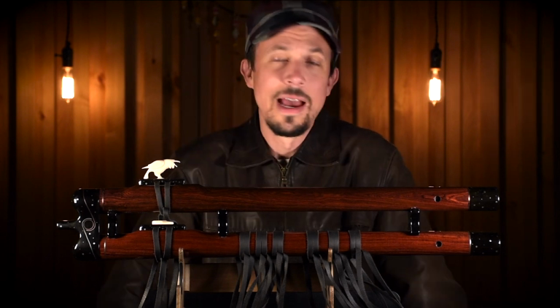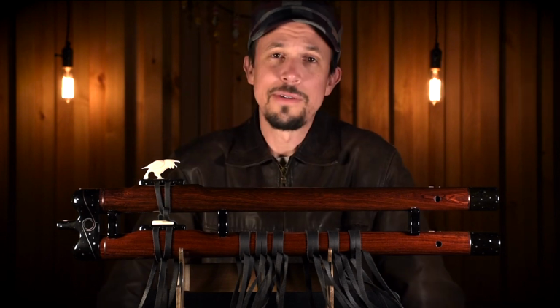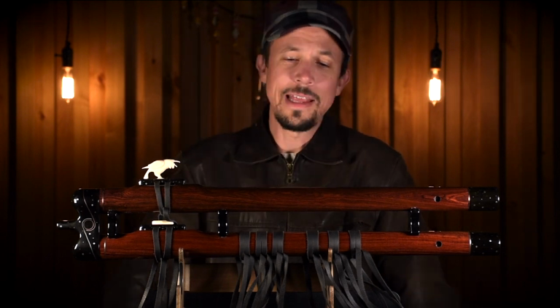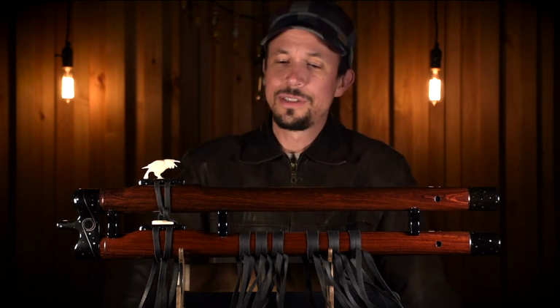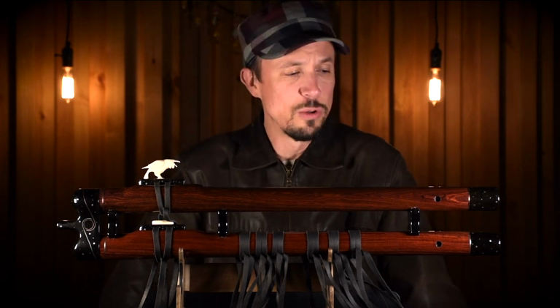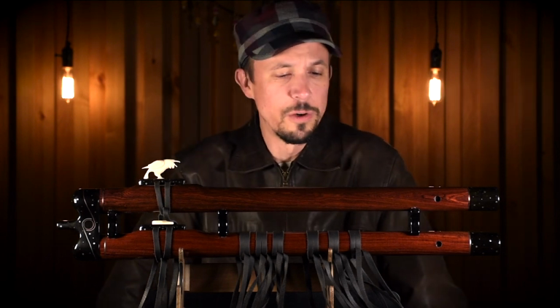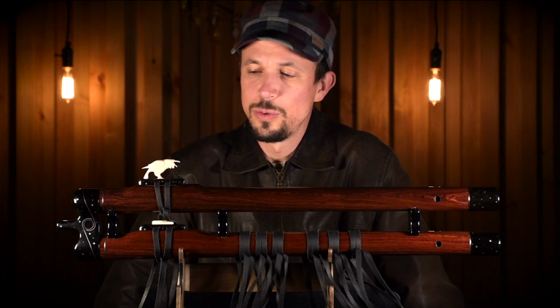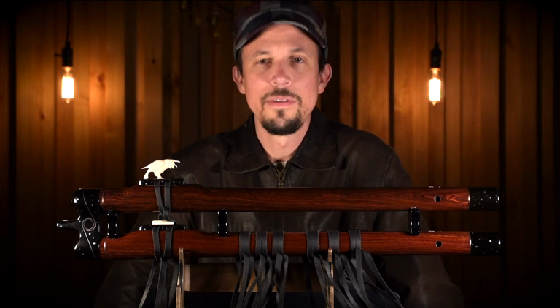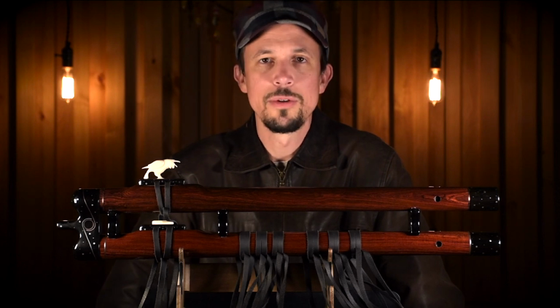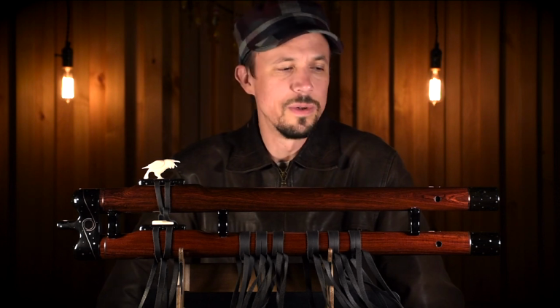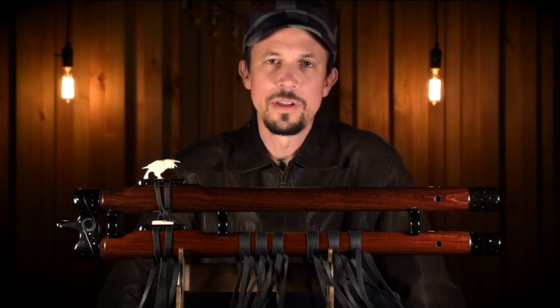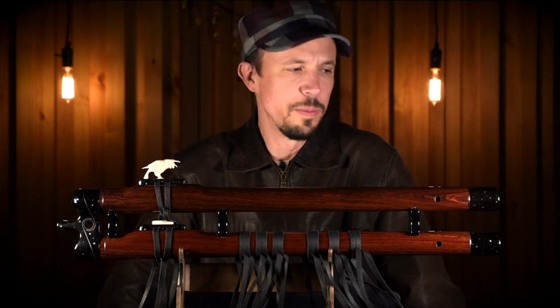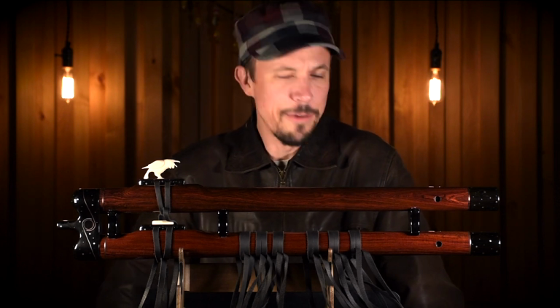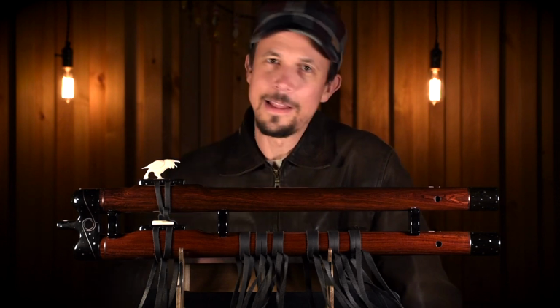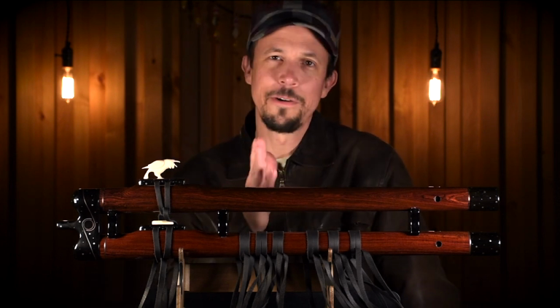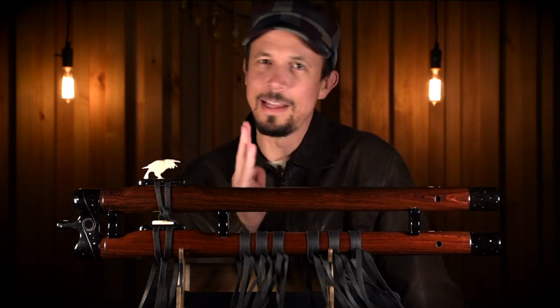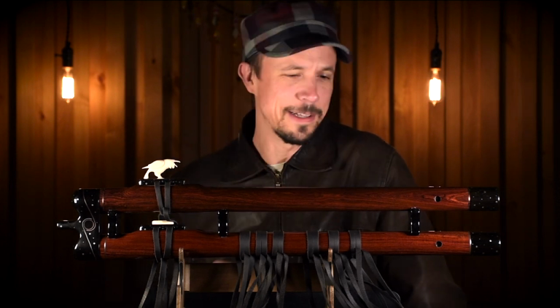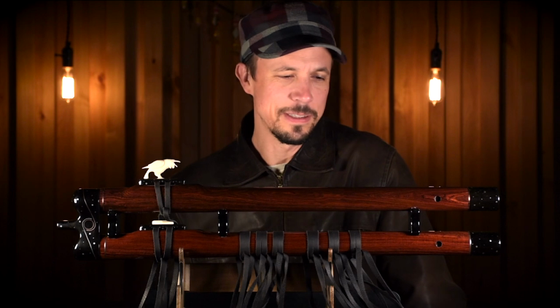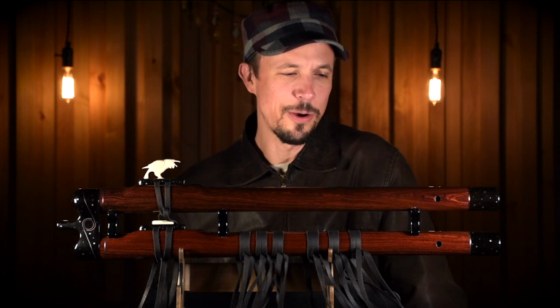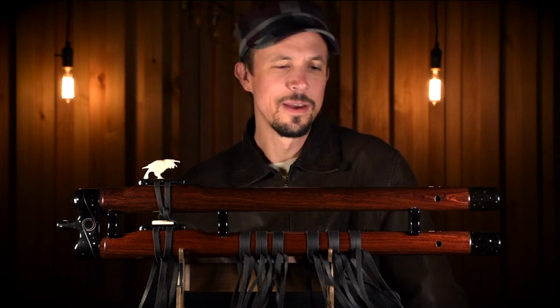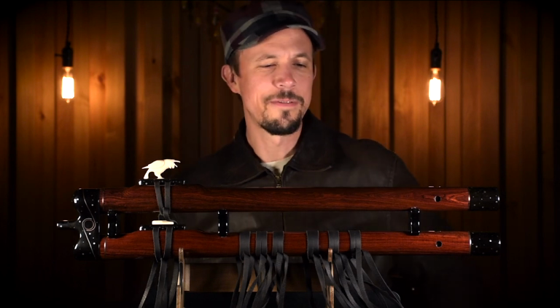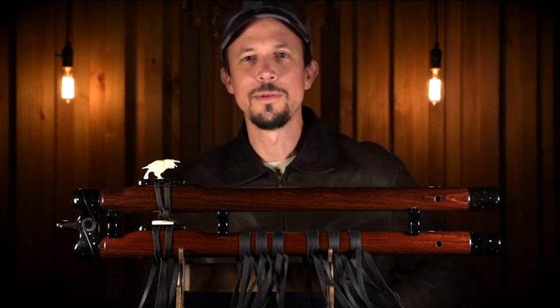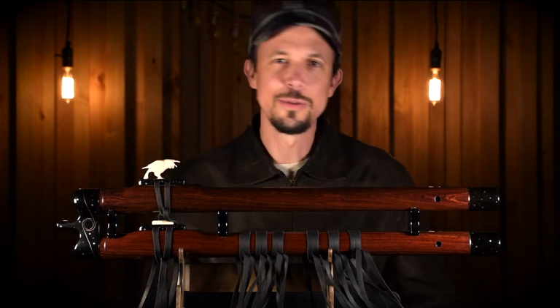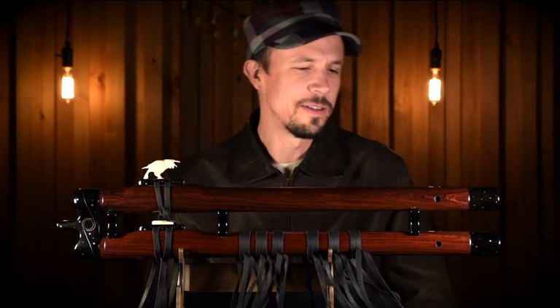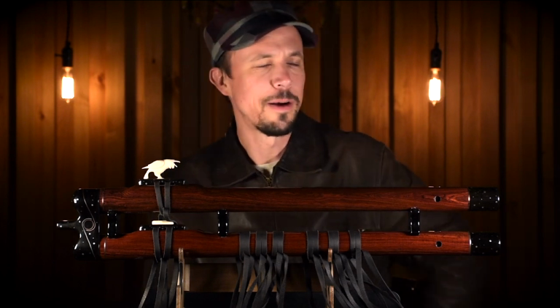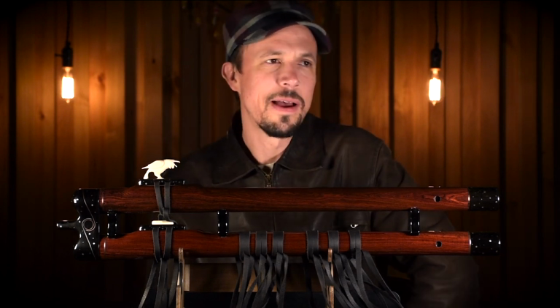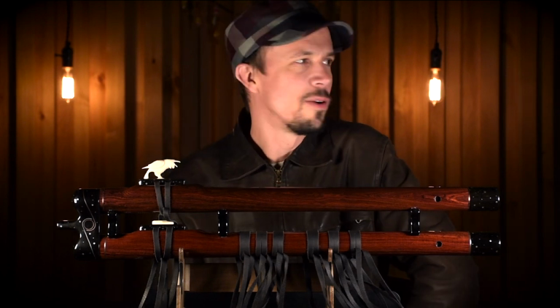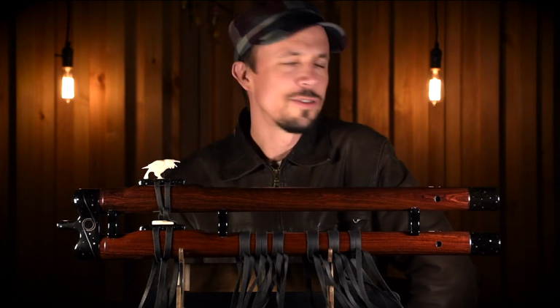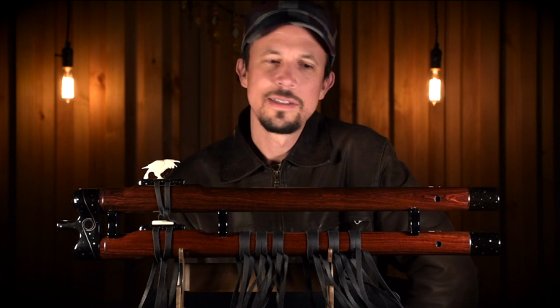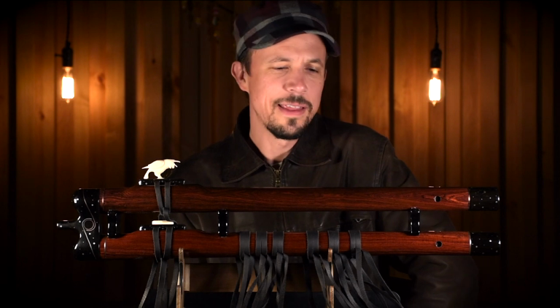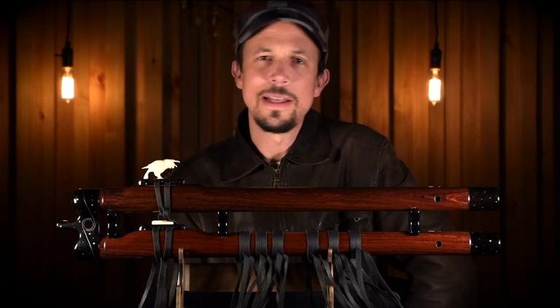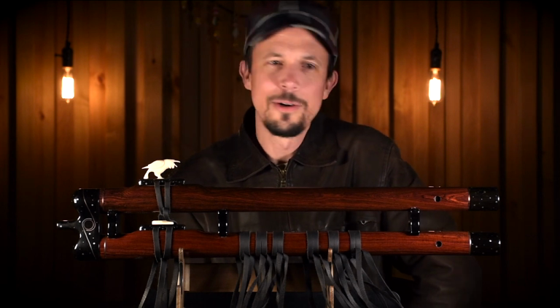I also have to say that I was just so fortunate to even be able to afford this flute, because everything aligned perfectly, like in an eclipse. I finally was able to sell a couple of my old instruments.